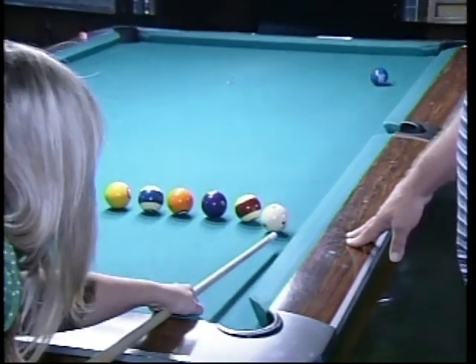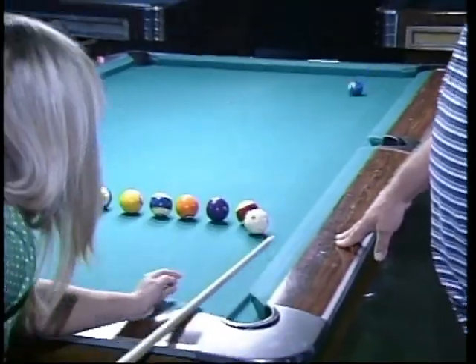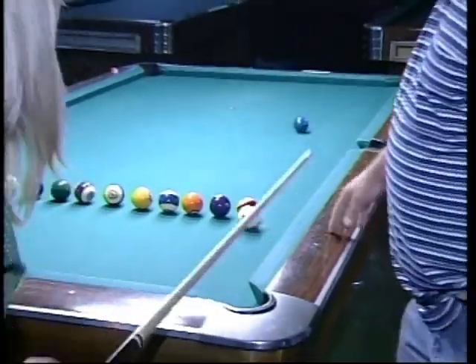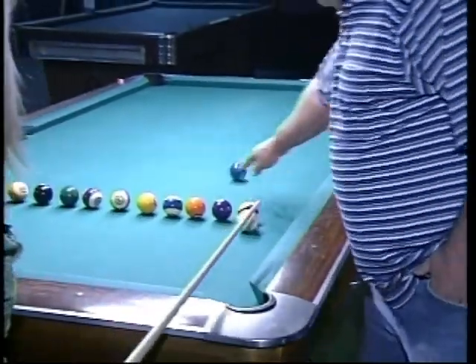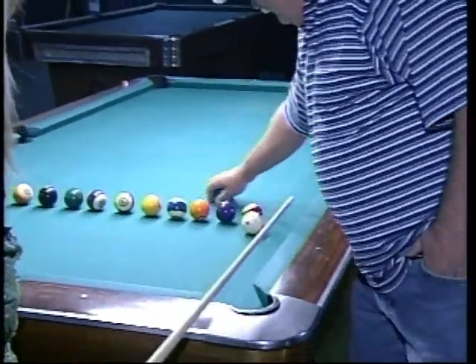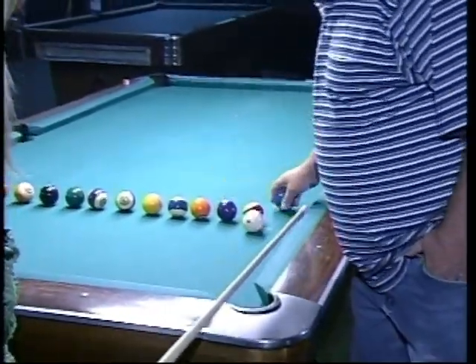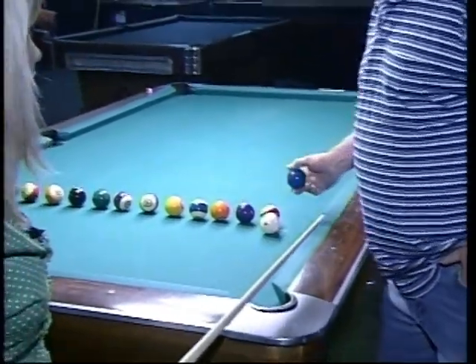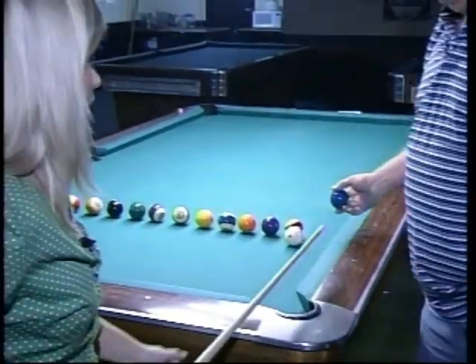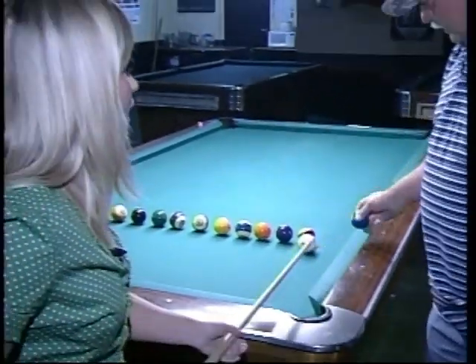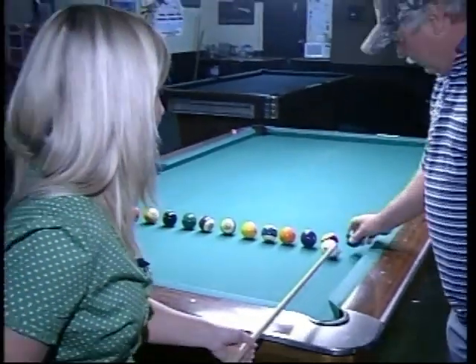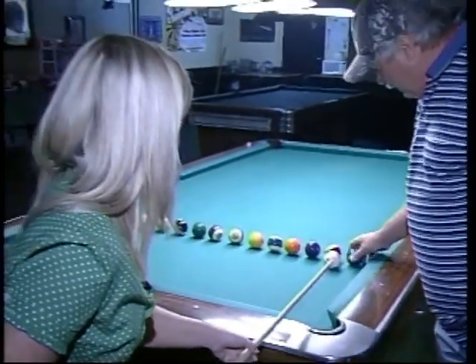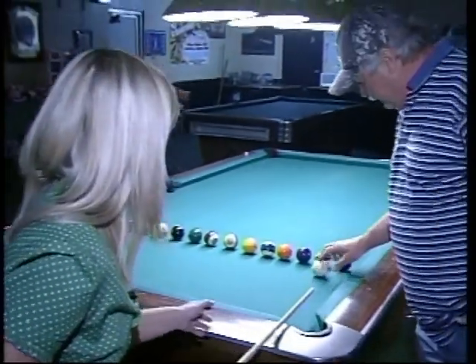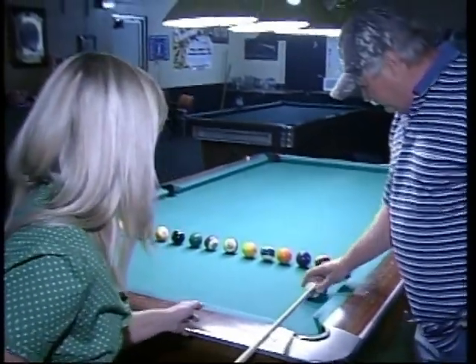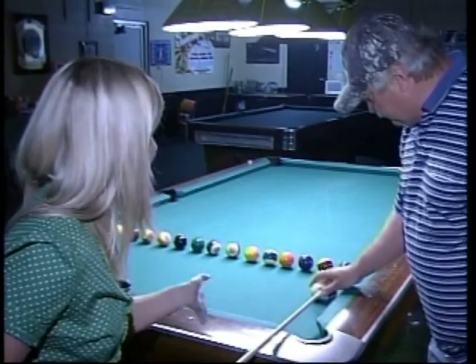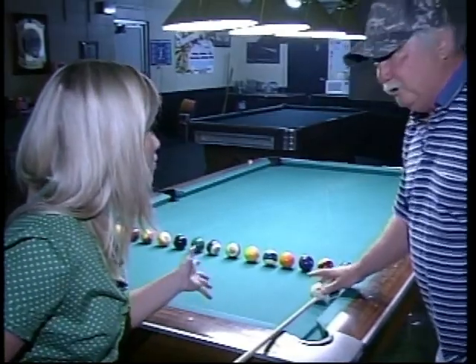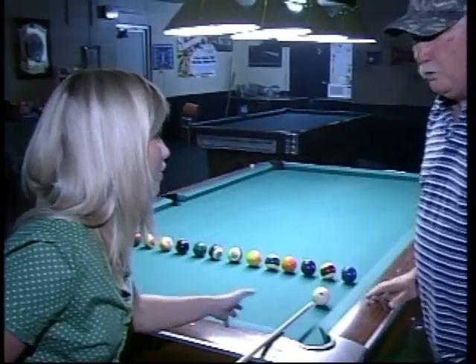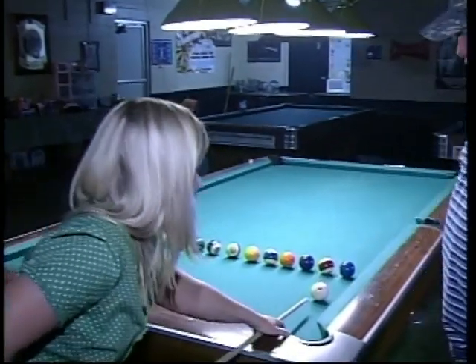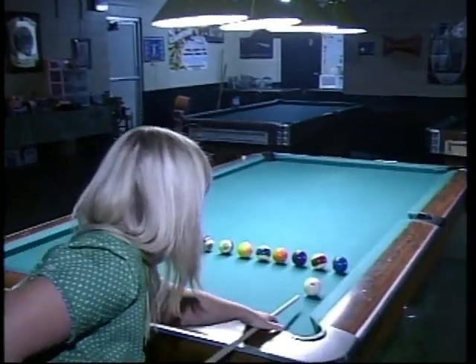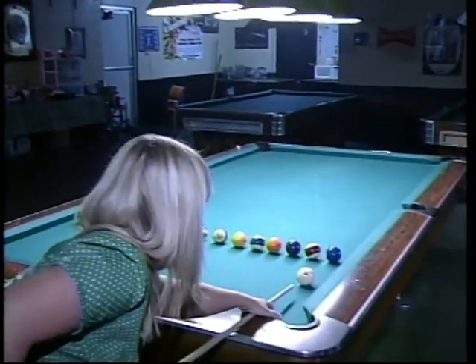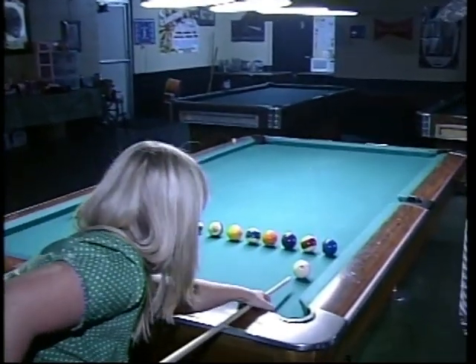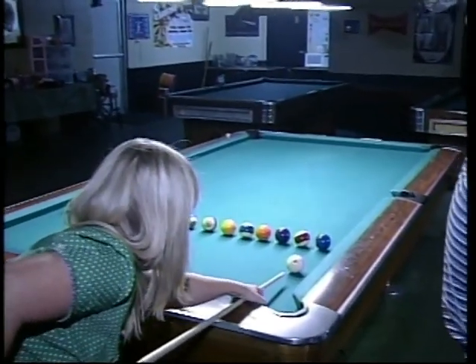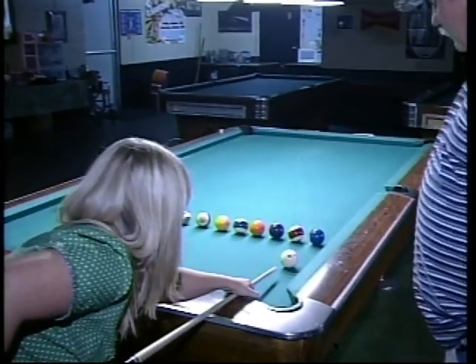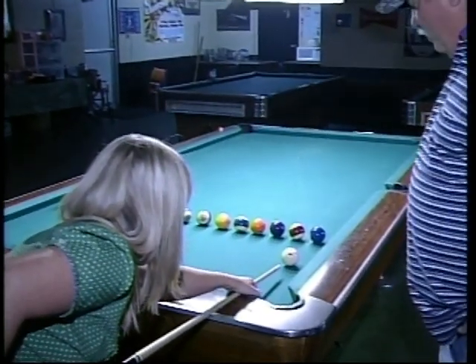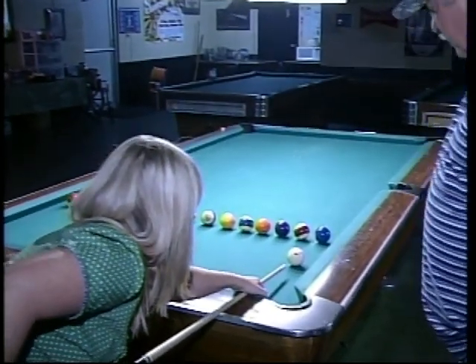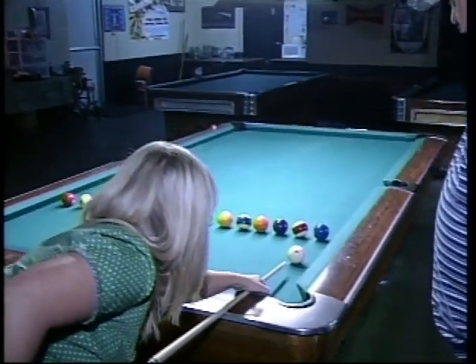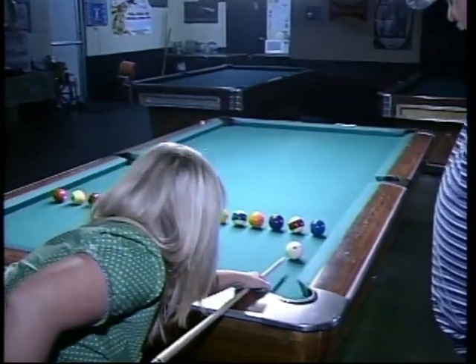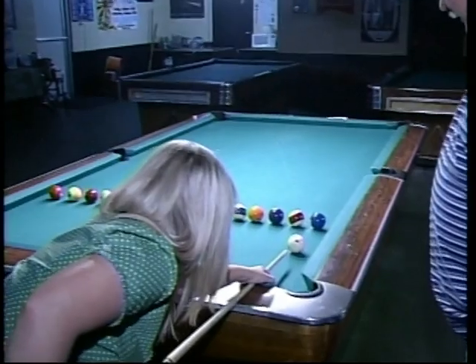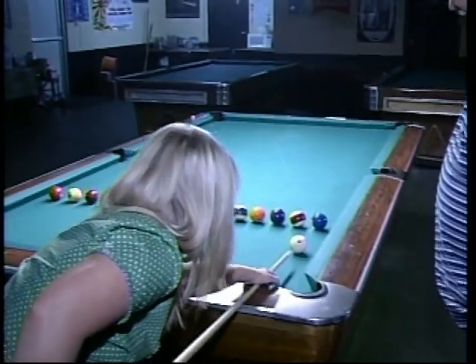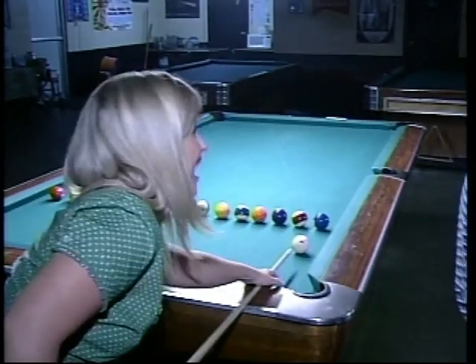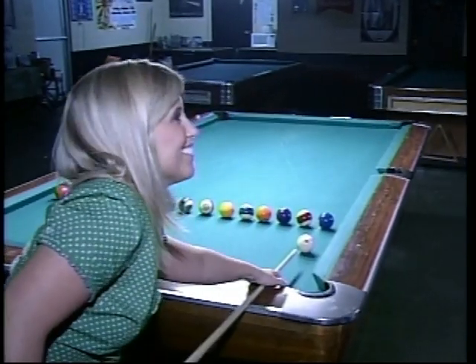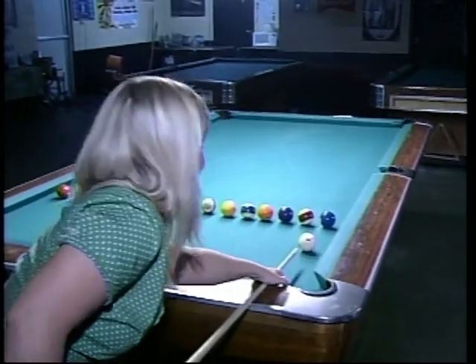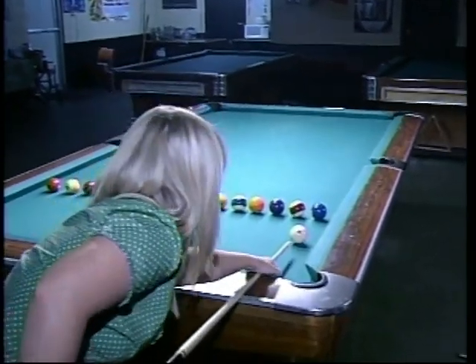Oh, crap. Okay, so what did I do there? I think the pocket moved on you that time. Thanks, Charlie — that's nice of you. So is it that I hit it too hard or I'm just not aiming in the right place? Well, all of the above. I like it that you just say it like it is.